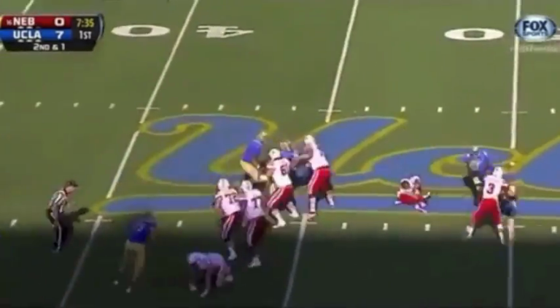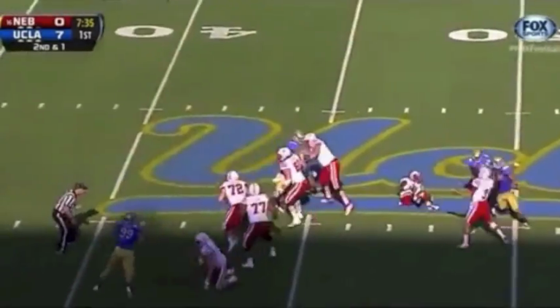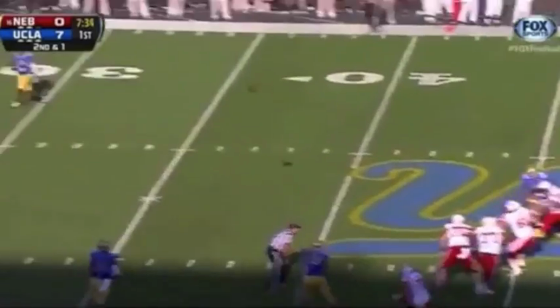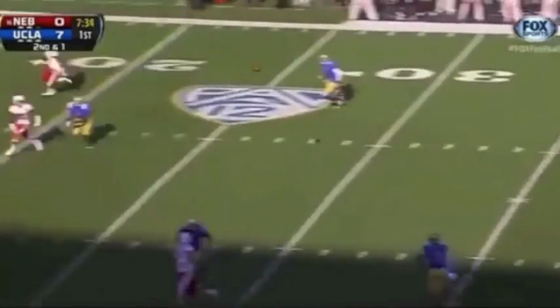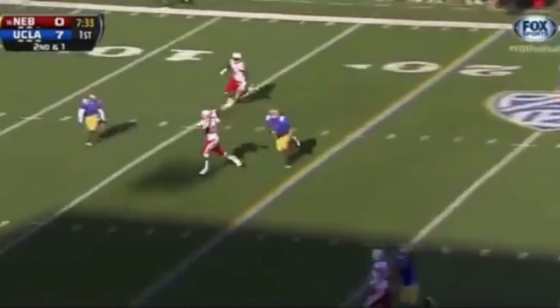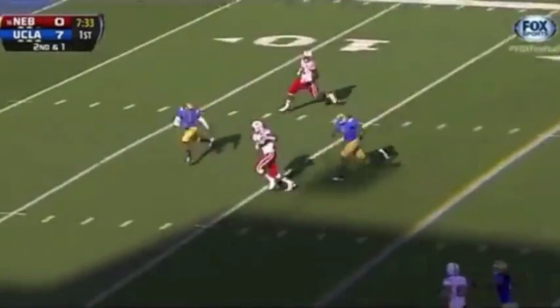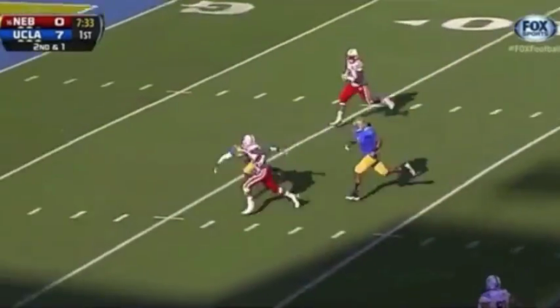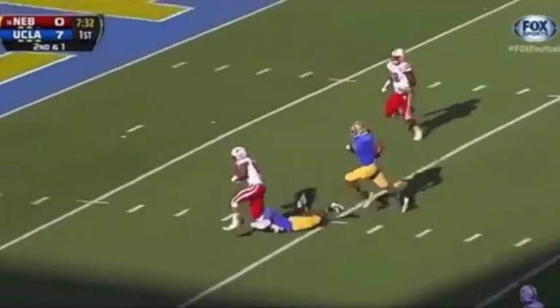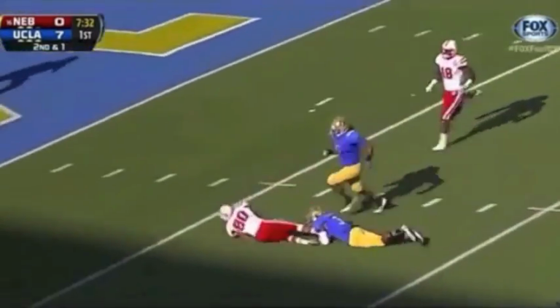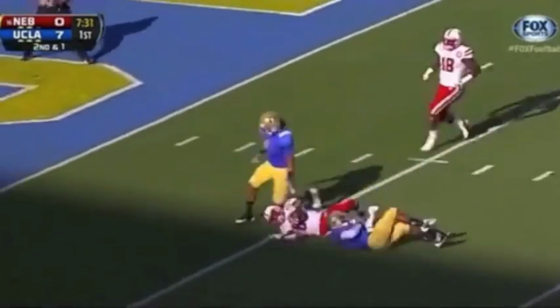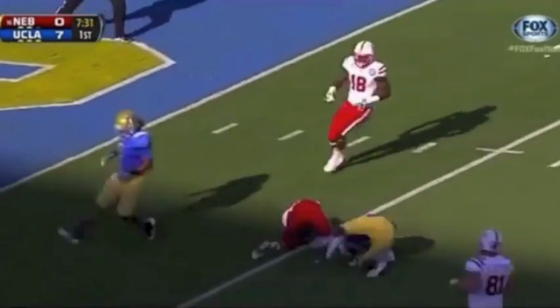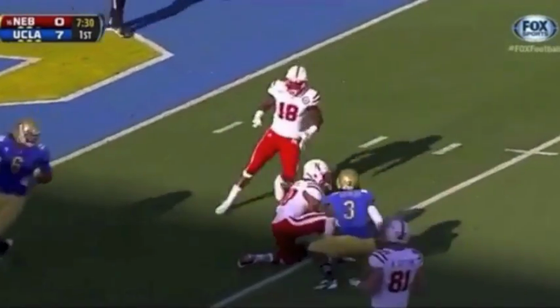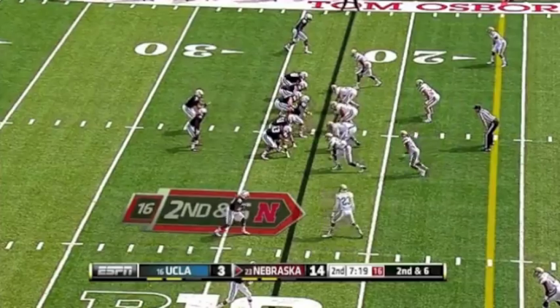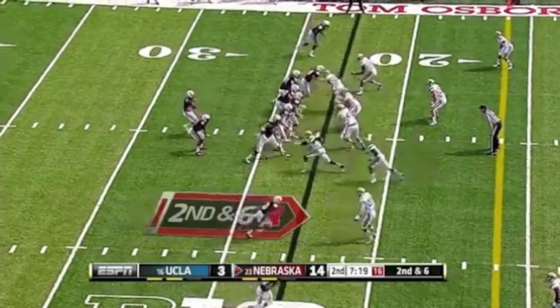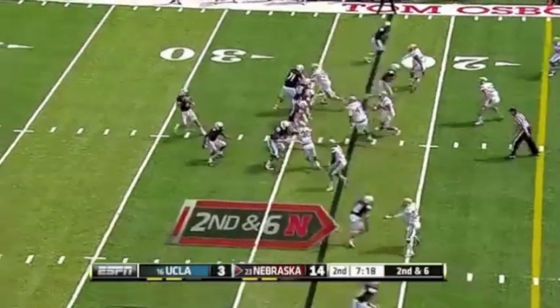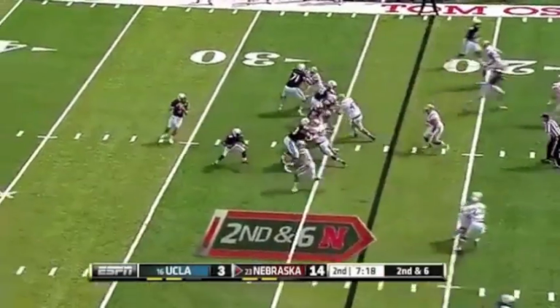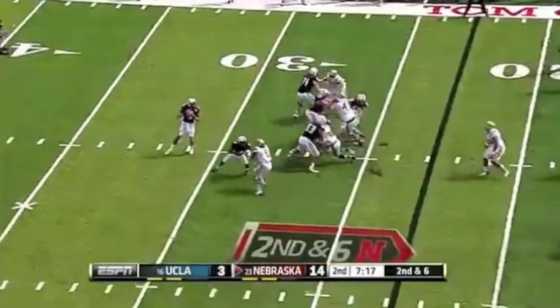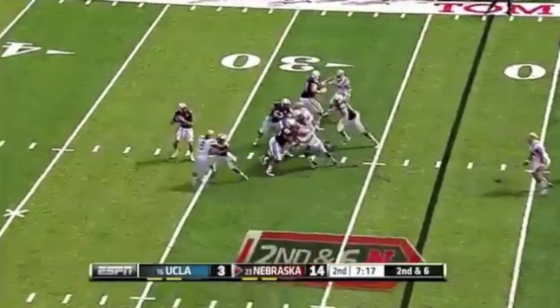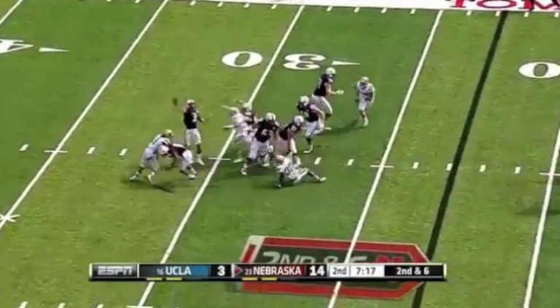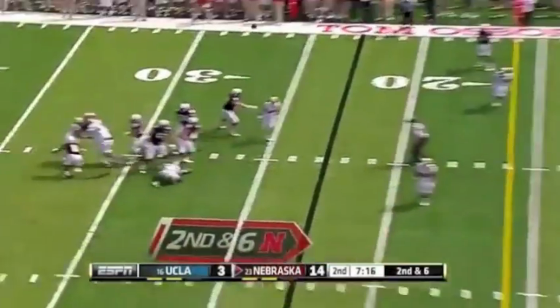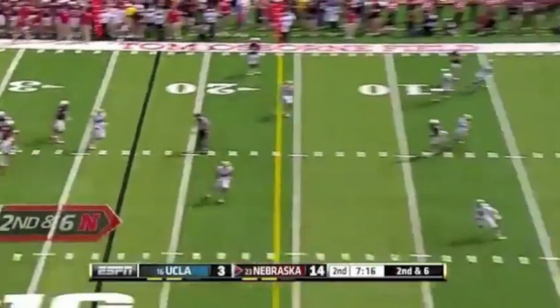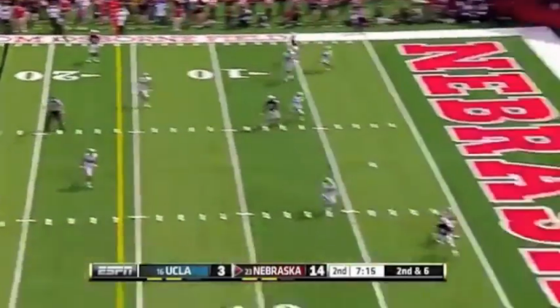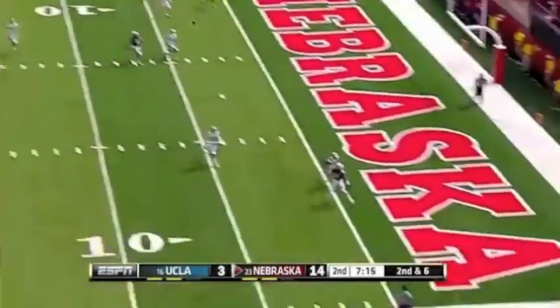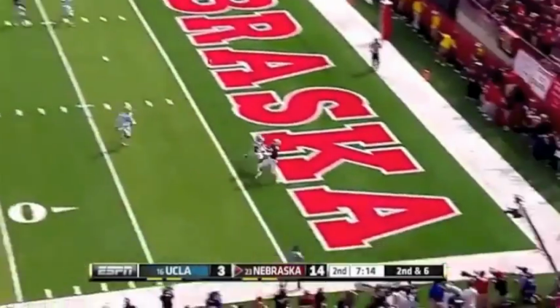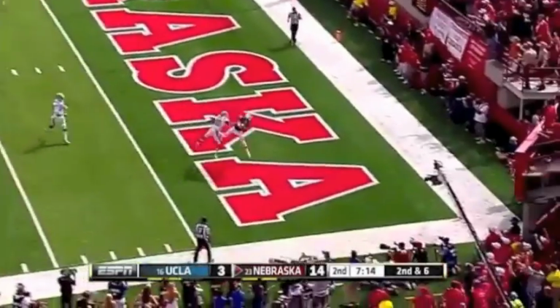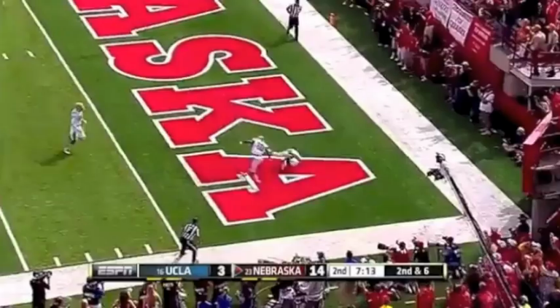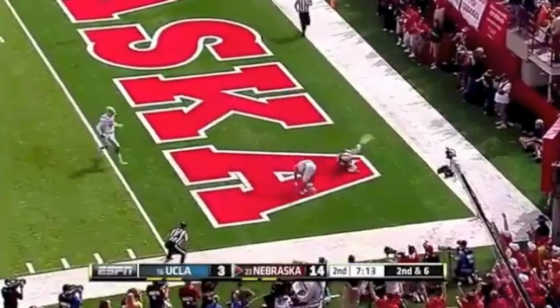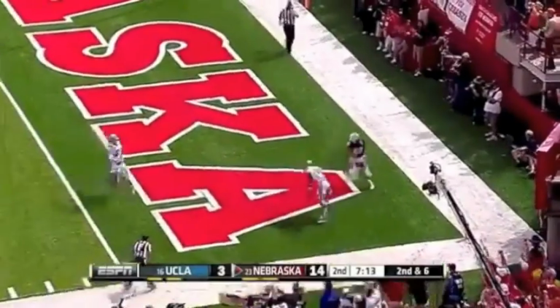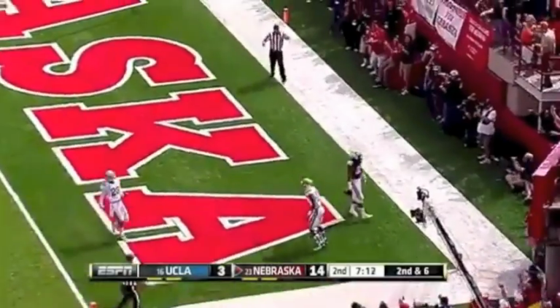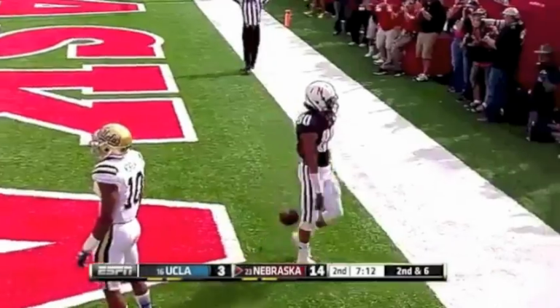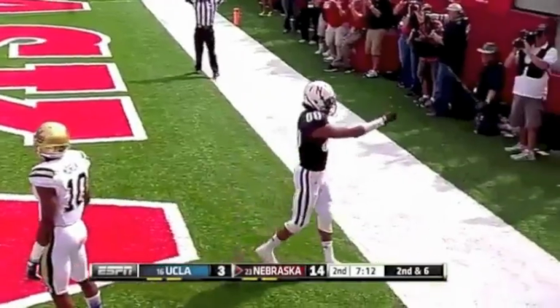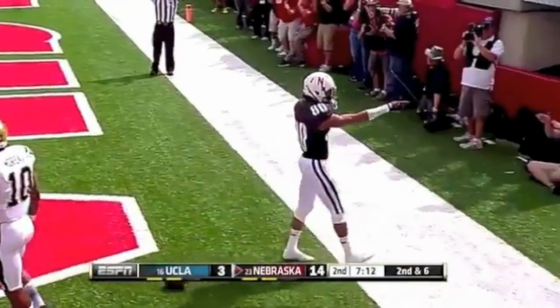Play action, Martinez over the middle. Taylor Martinez throws to the corner of the end zone — caught! Touchdown, Kenny Bell!